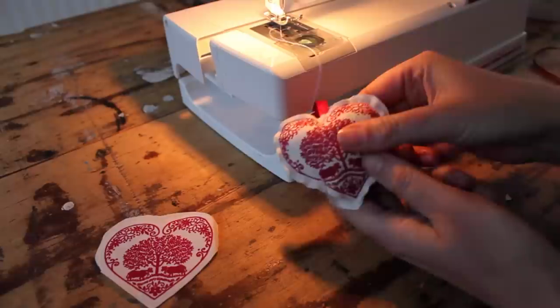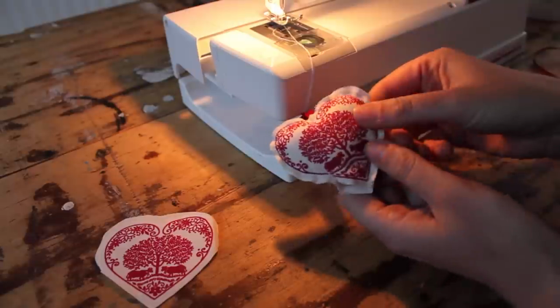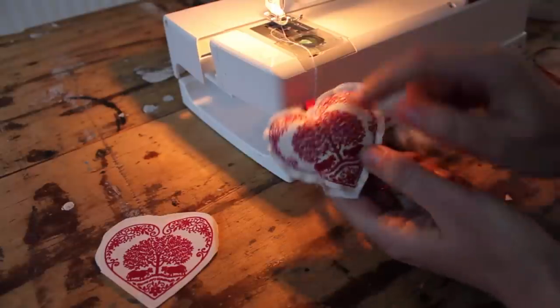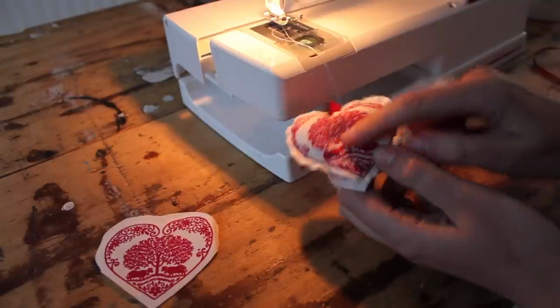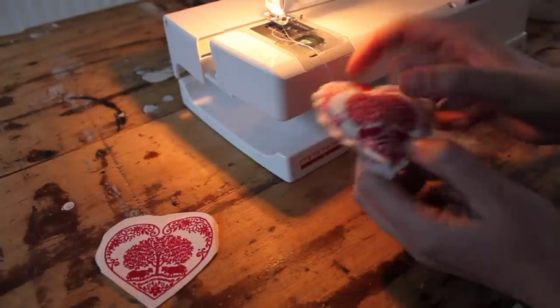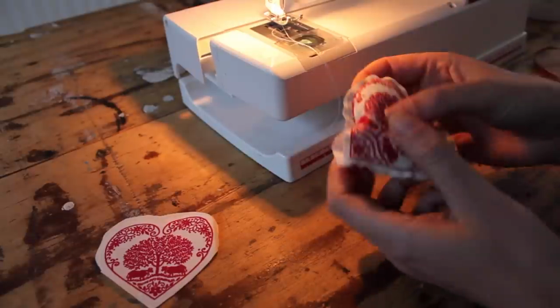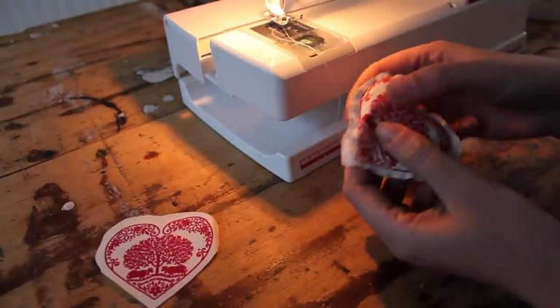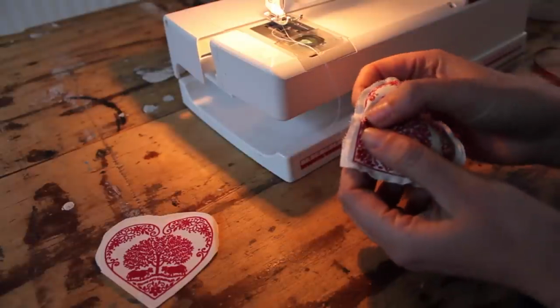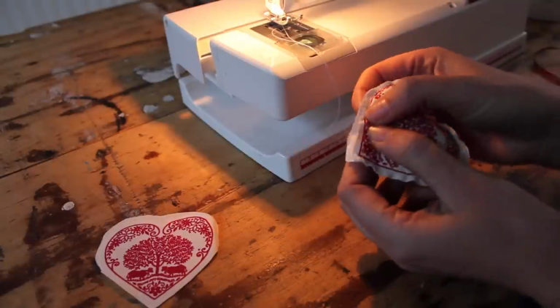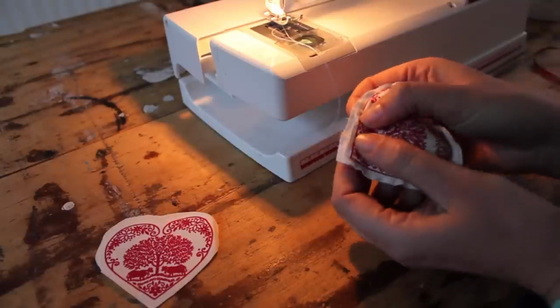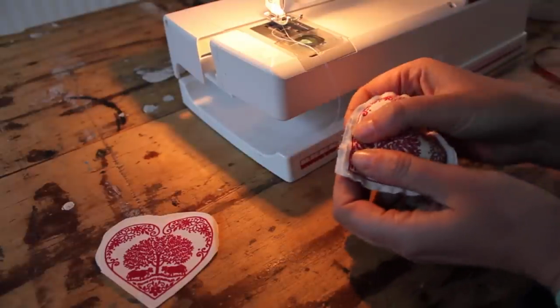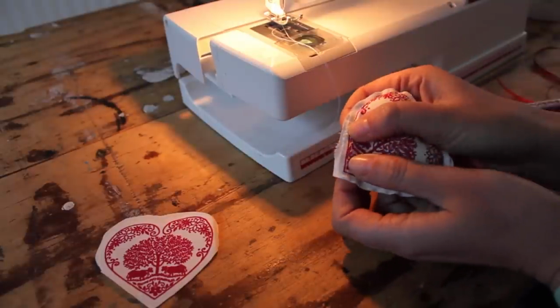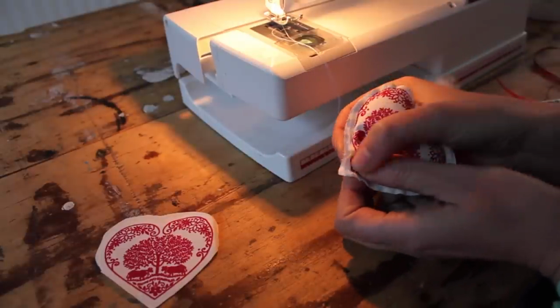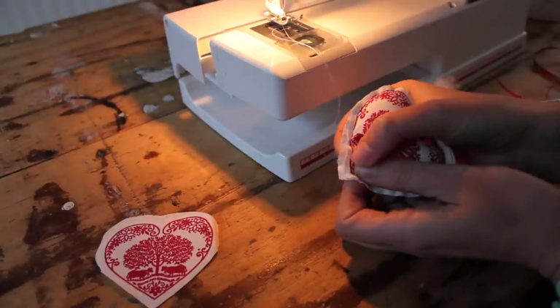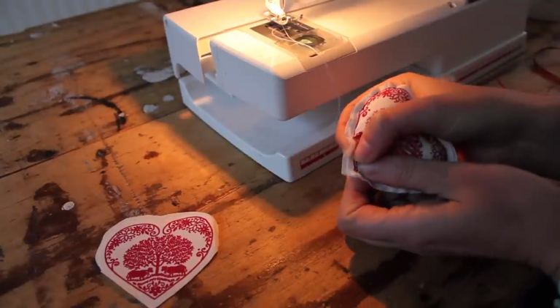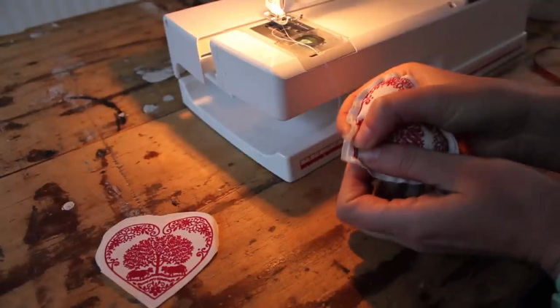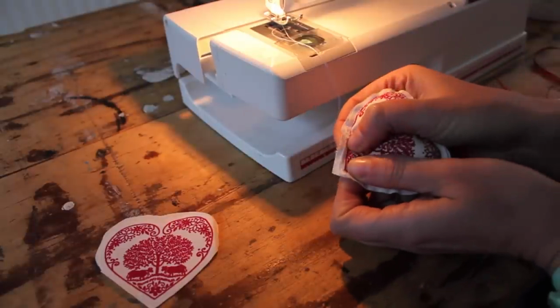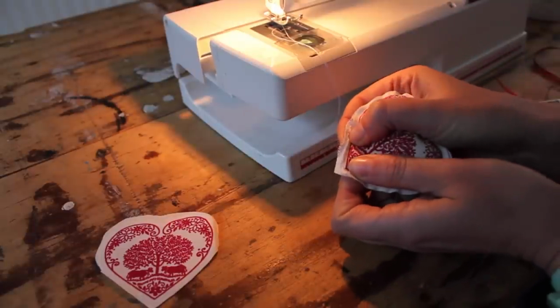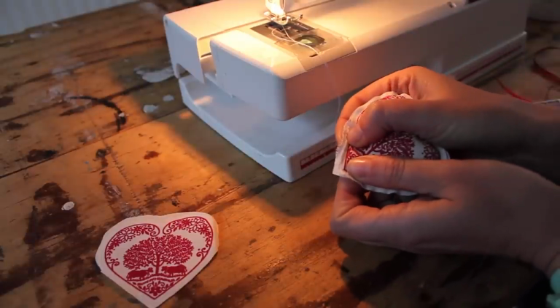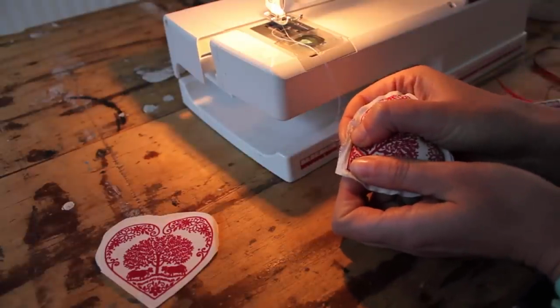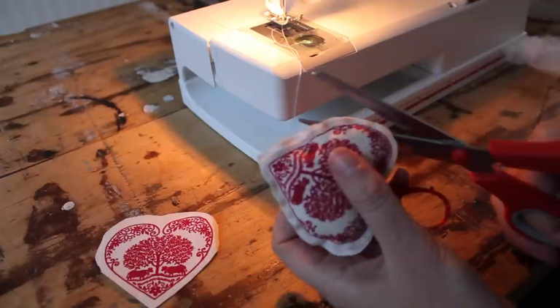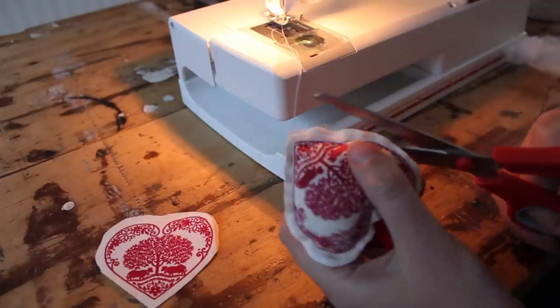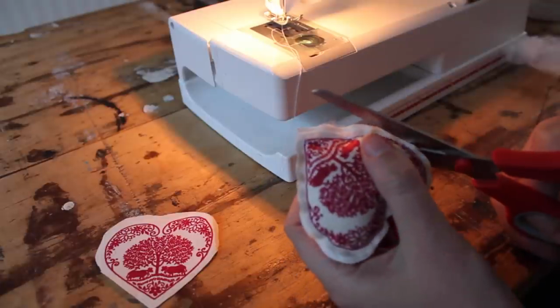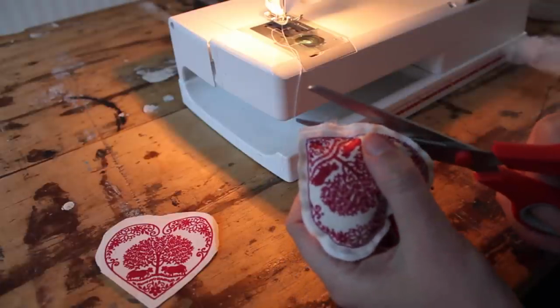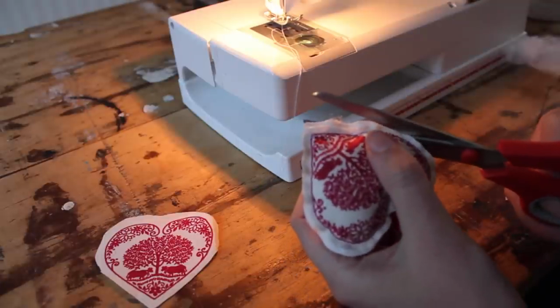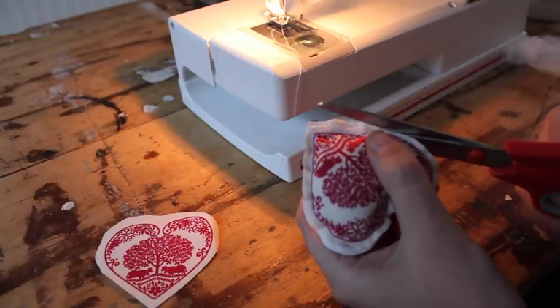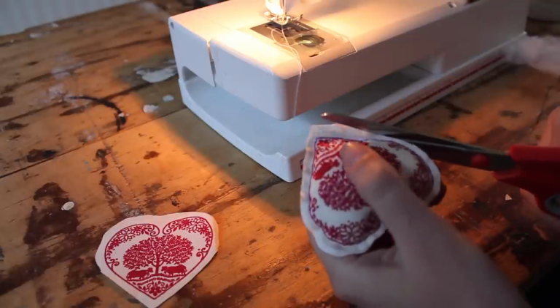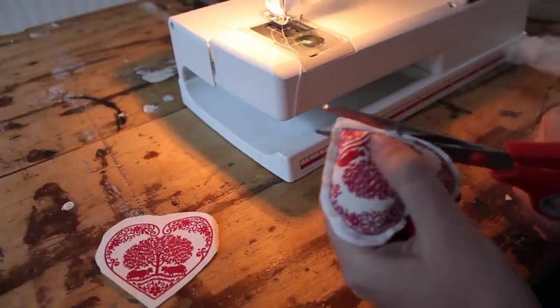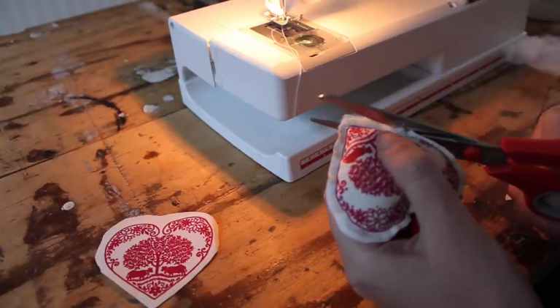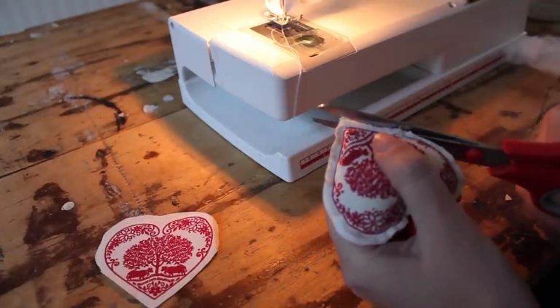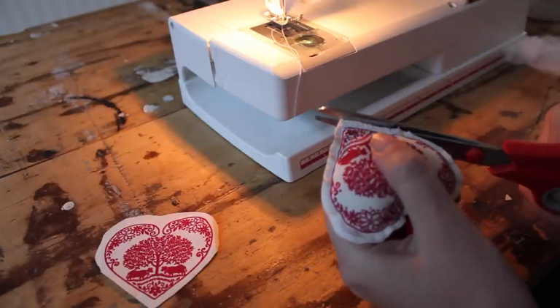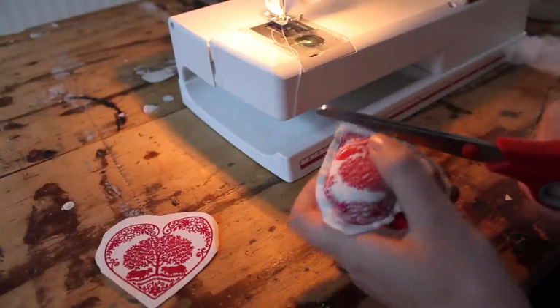Once you're happy with how plump they are, just put this underneath the machine again and stitch this little opening closed. And if needed, trim the edges so you have a nice neat clean line.